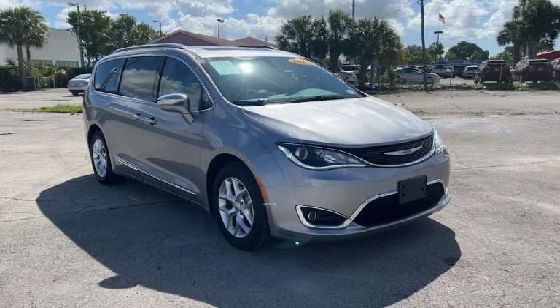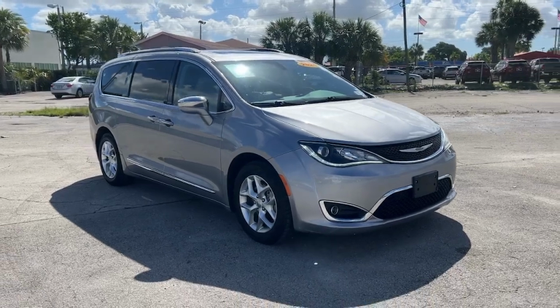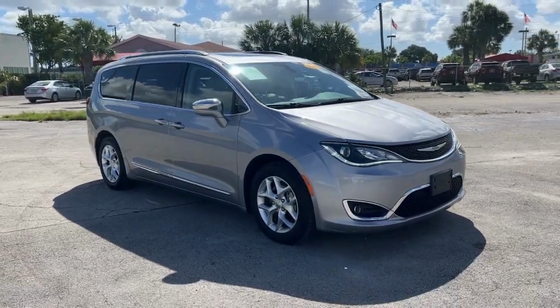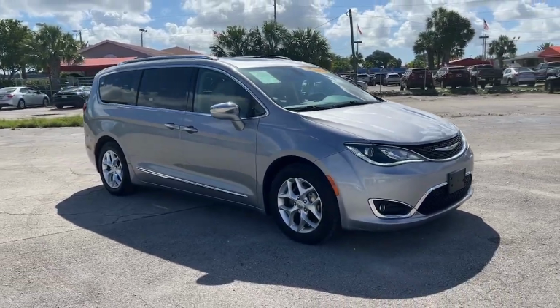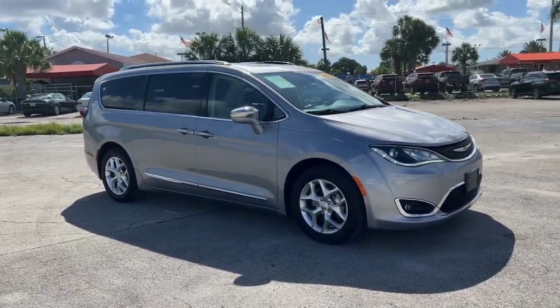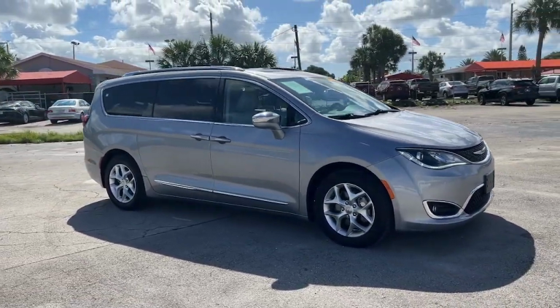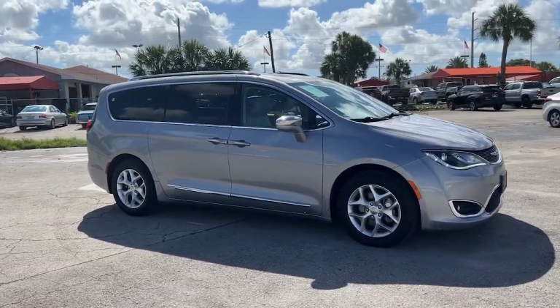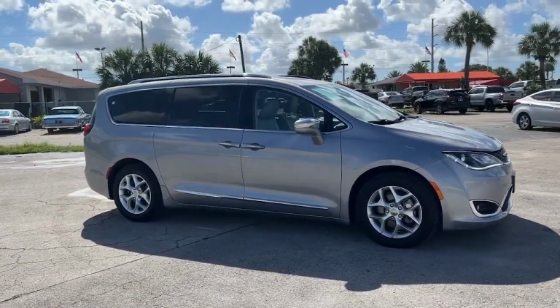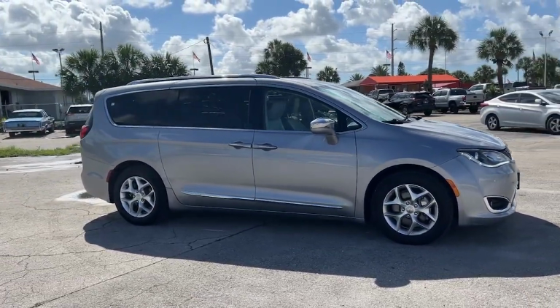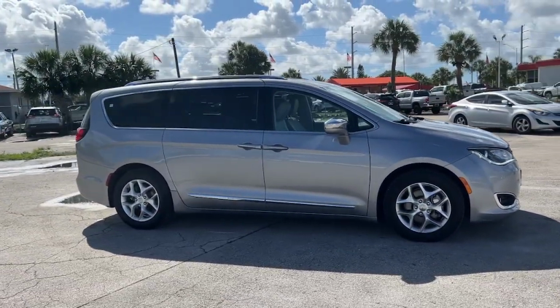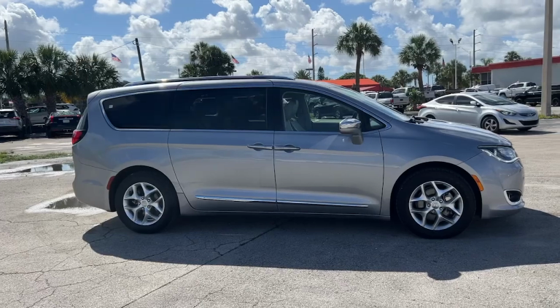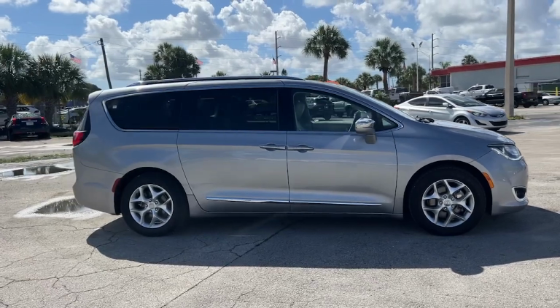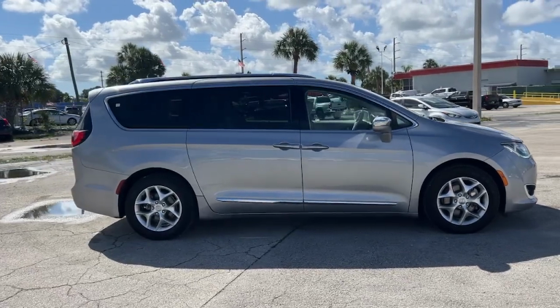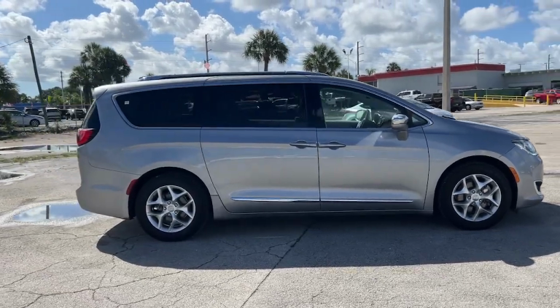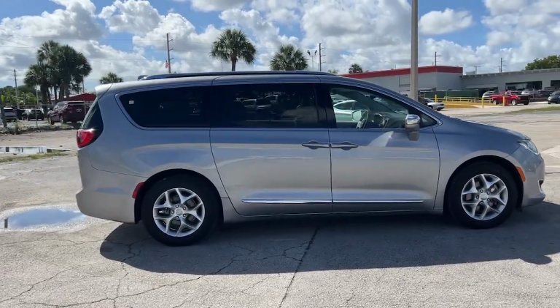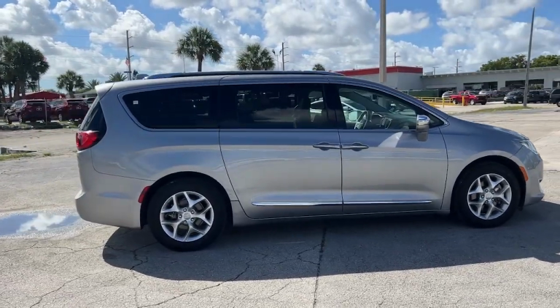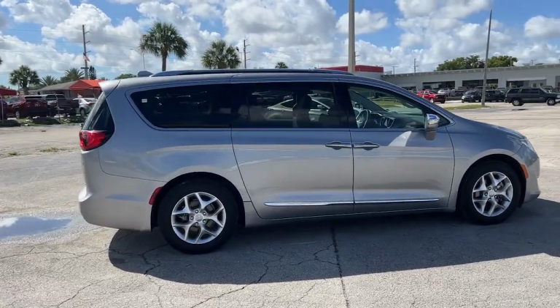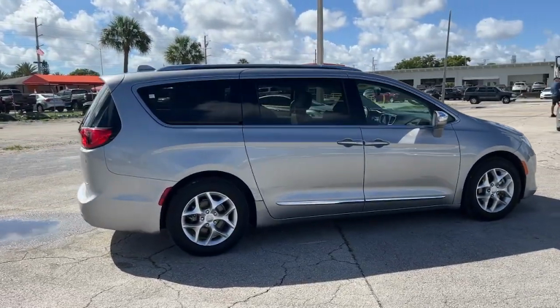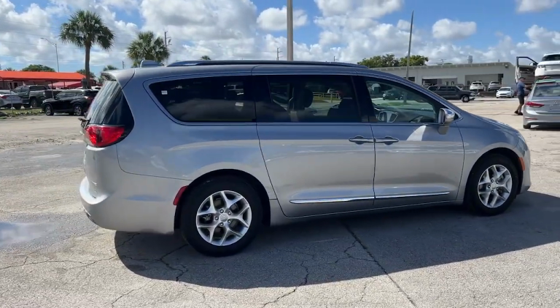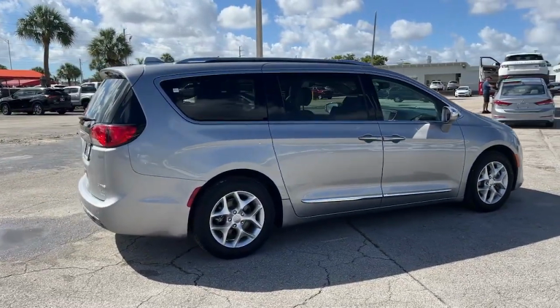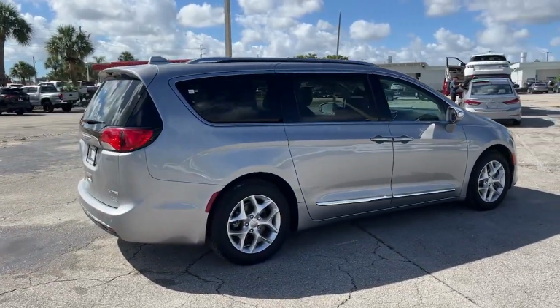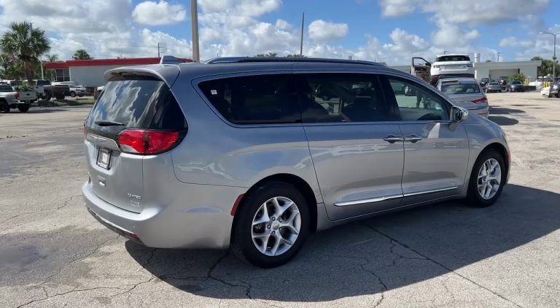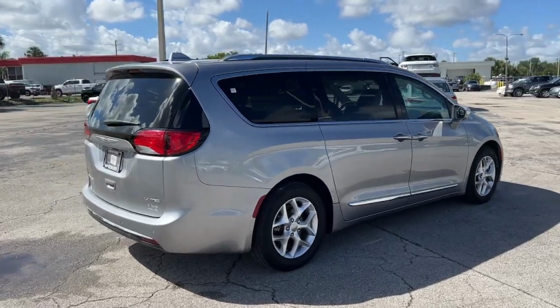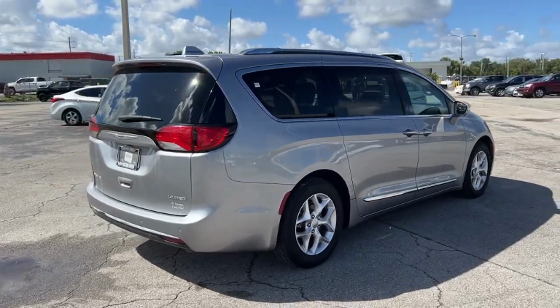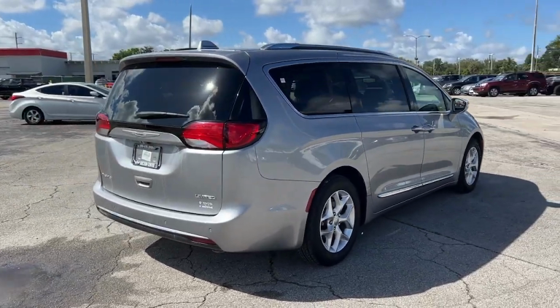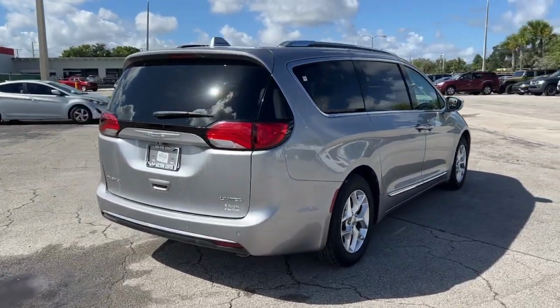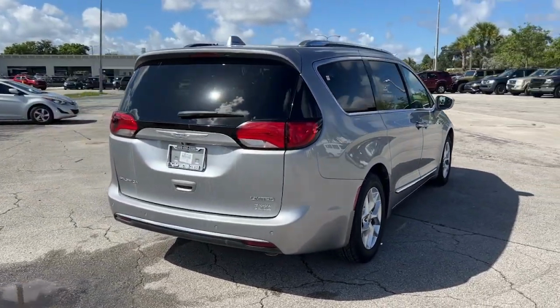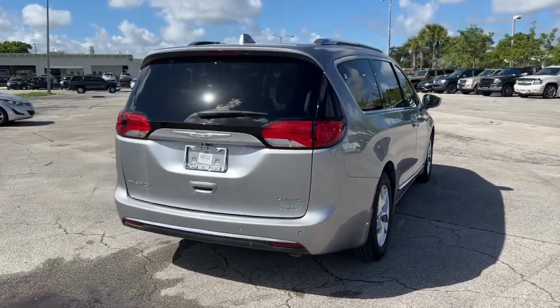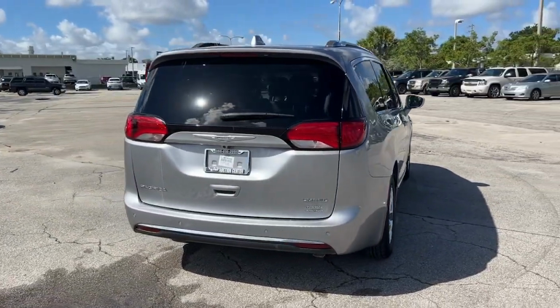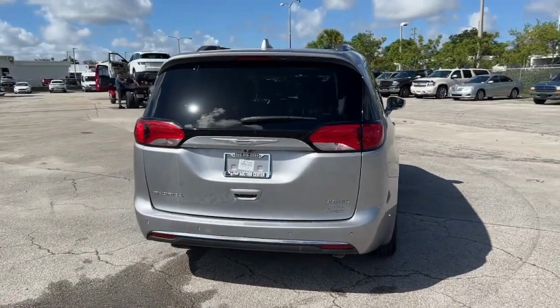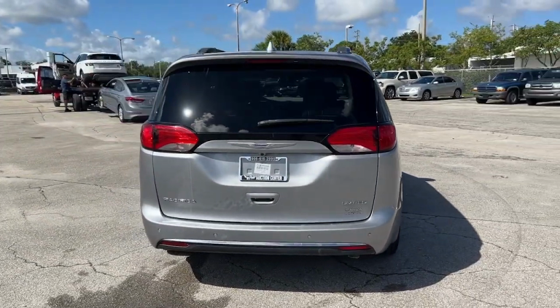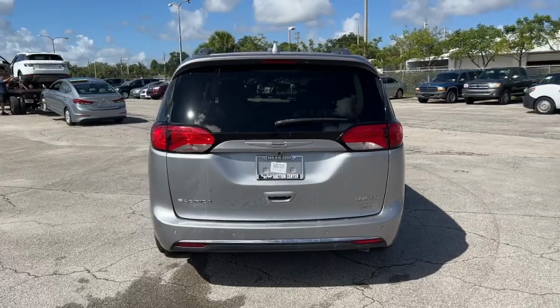Enjoy the view of this 2020 Chrysler Pacifica. This vehicle is an outstanding buy with fewer than 70,000 miles on the odometer. Choose the minivan that's safe, smart, comfortable and fun to drive. The Pacifica ticks all the boxes.